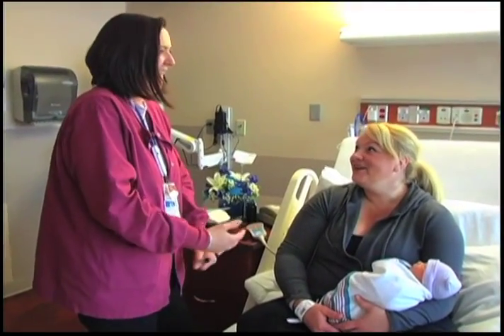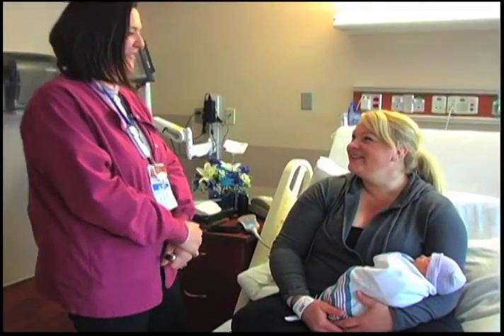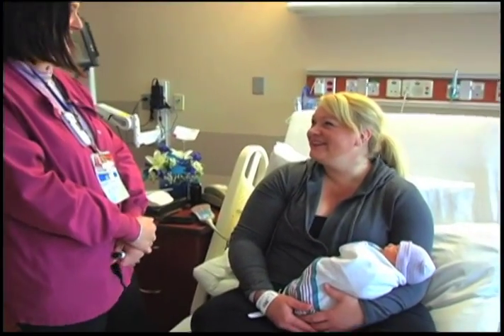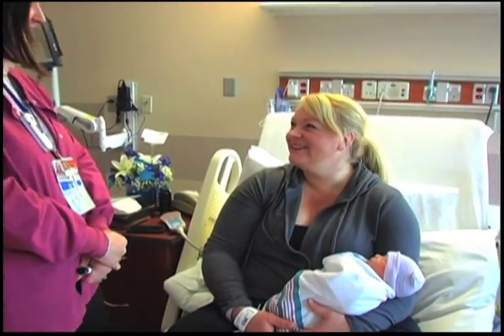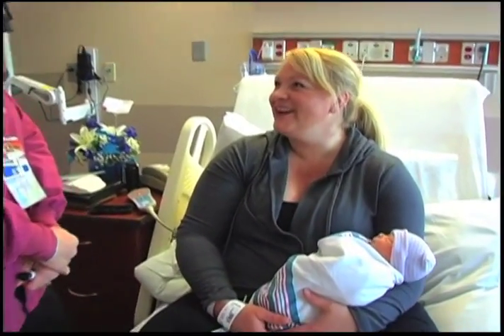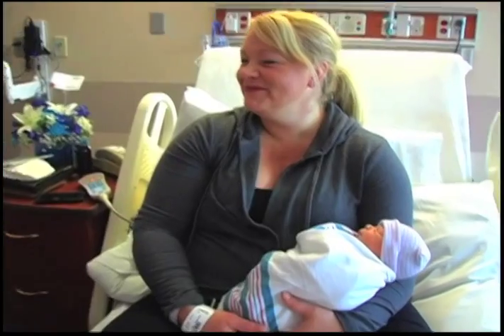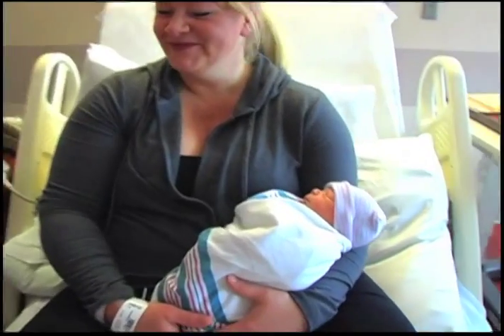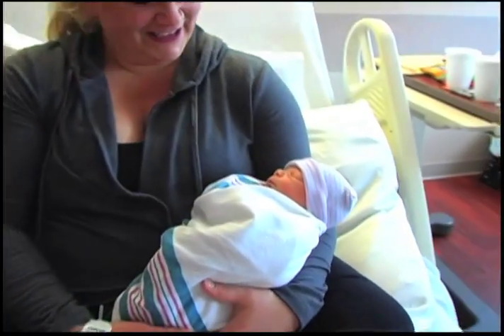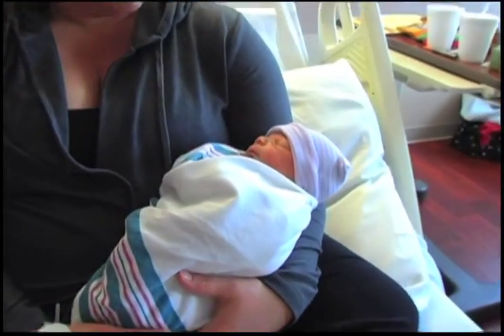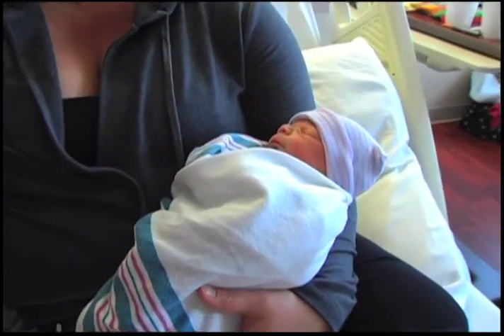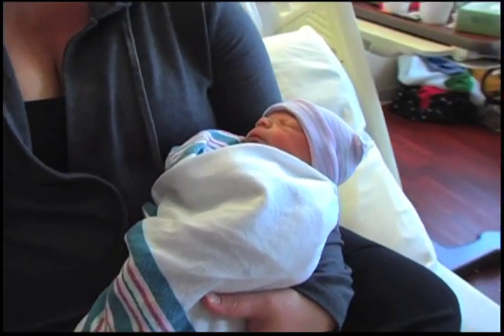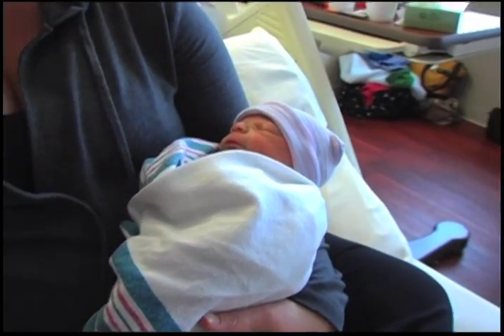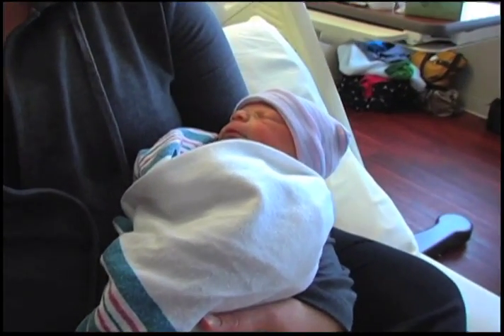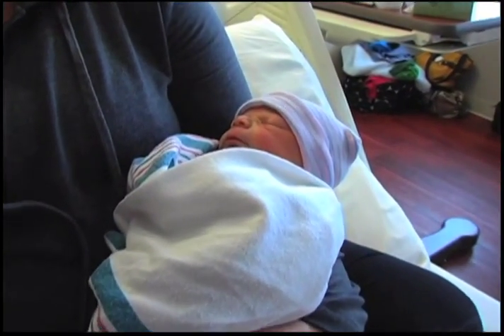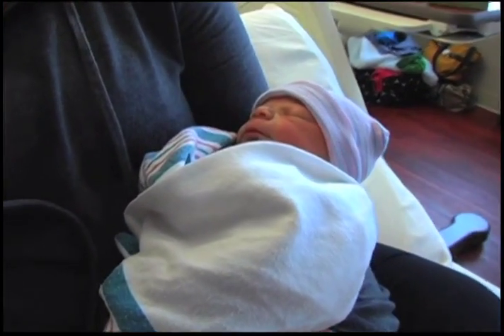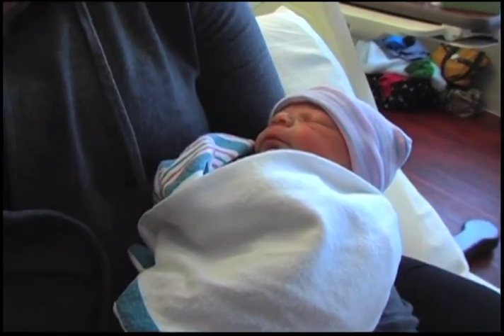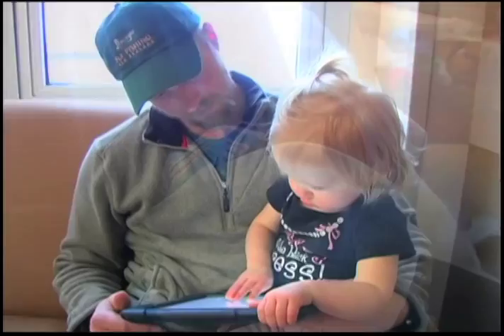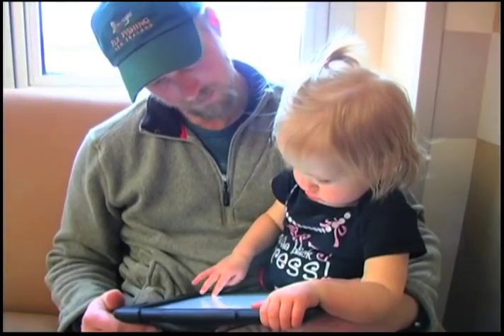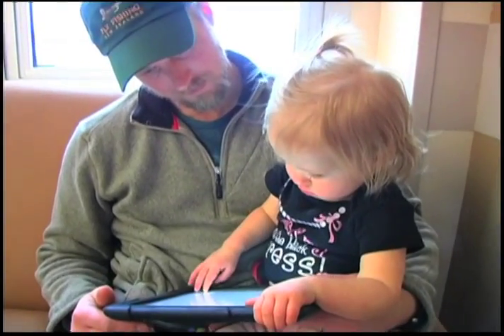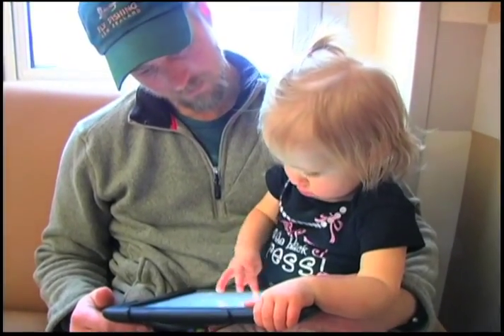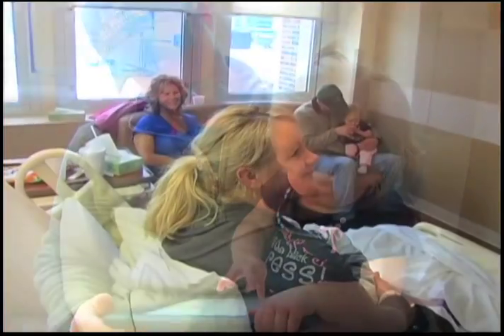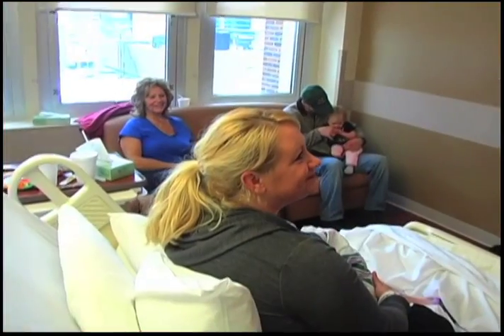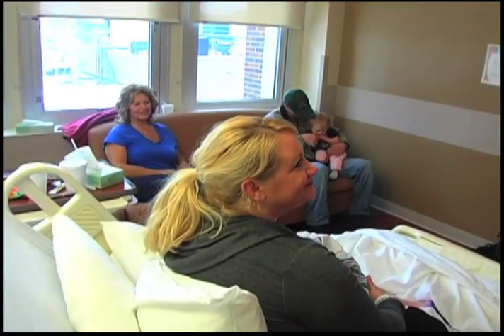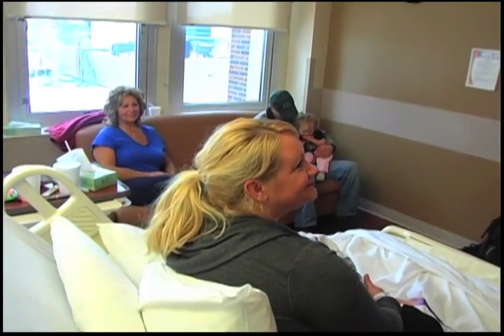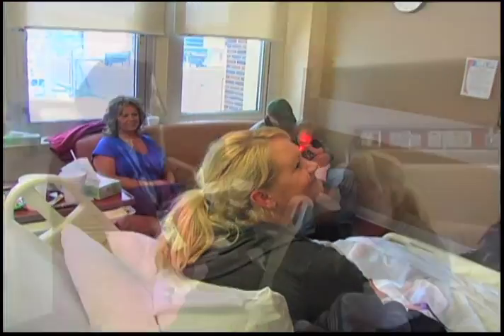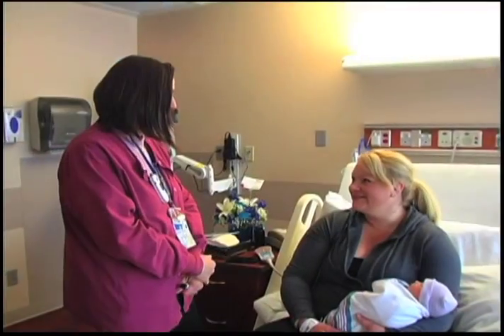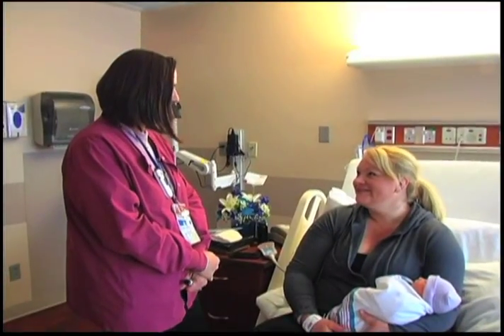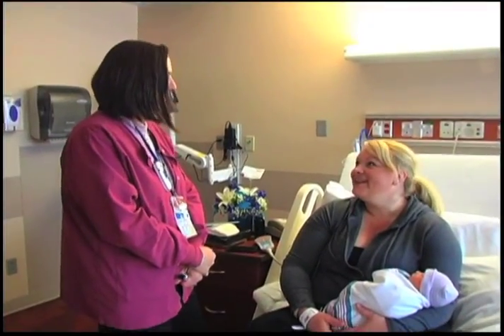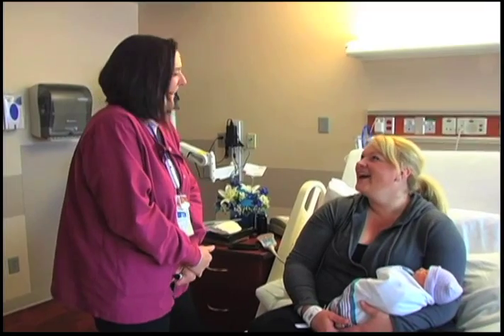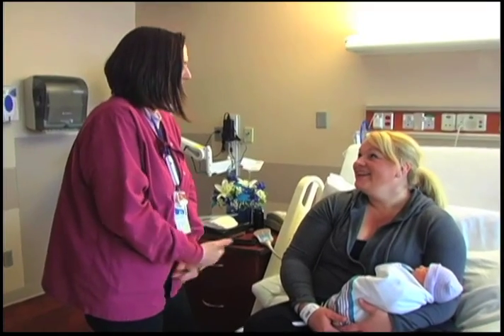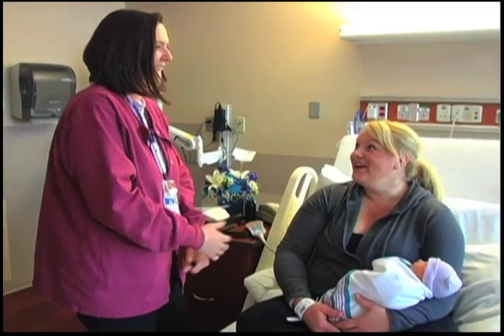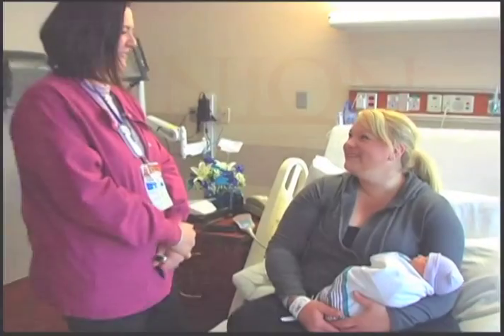As you can see, our labor and delivery services are designed to take the worry out of your new addition so that mom can be comfortable, dad can relax, and your new baby can receive the best care possible. By the way, congratulations!